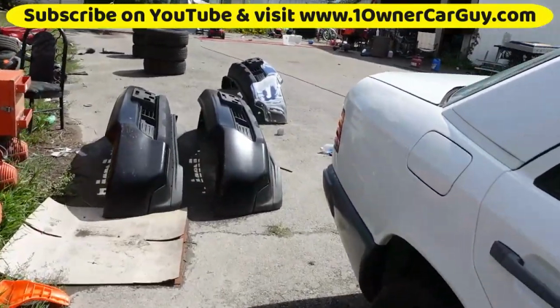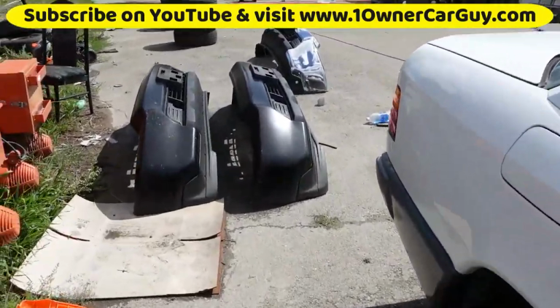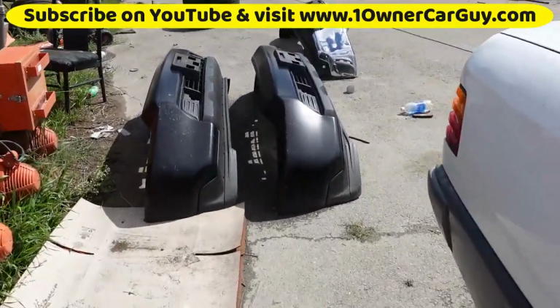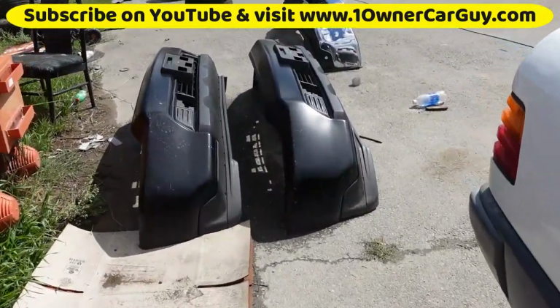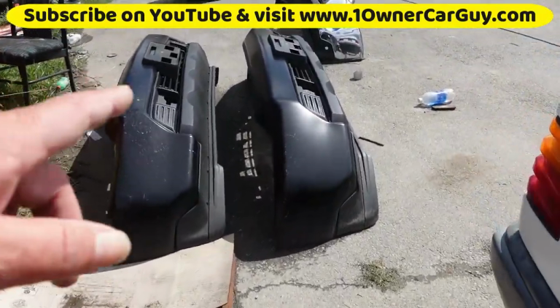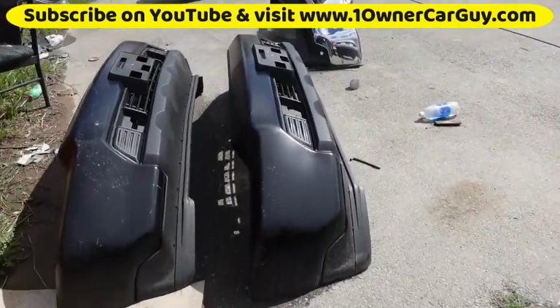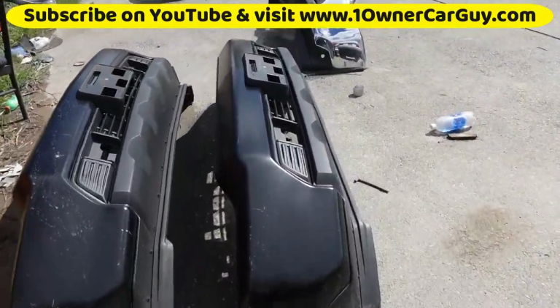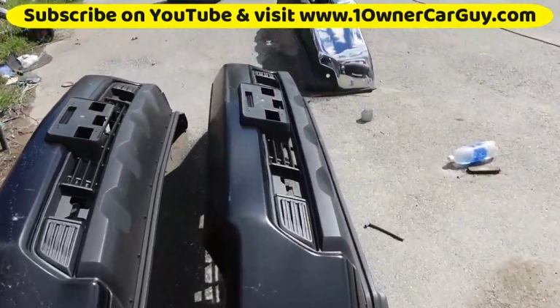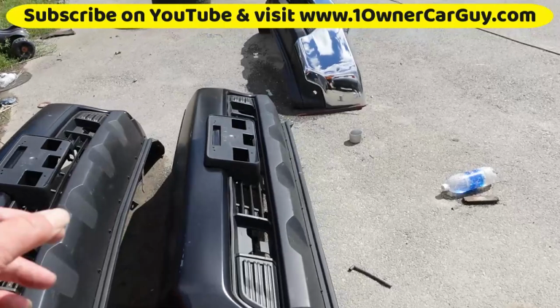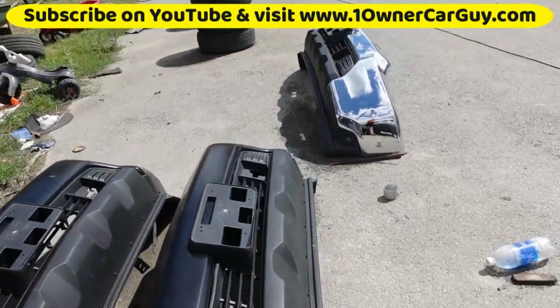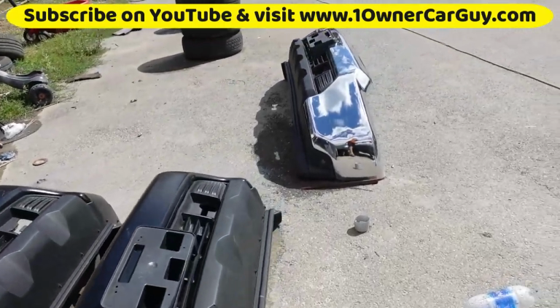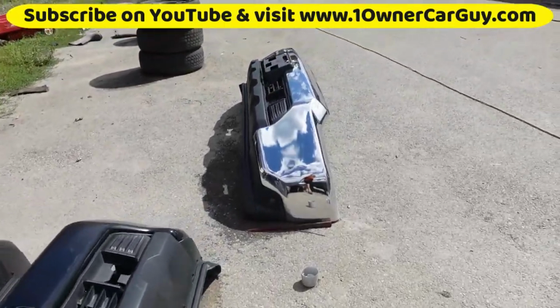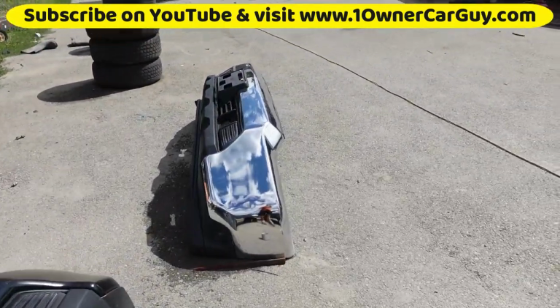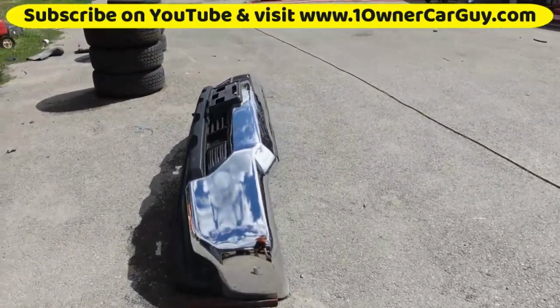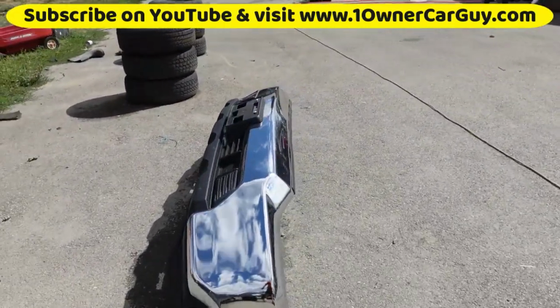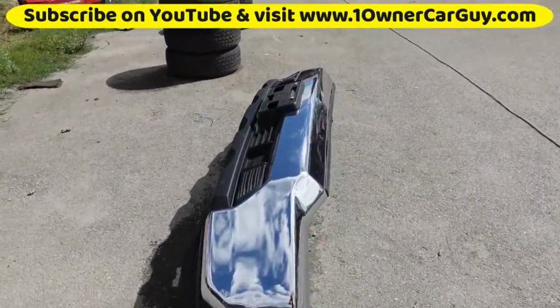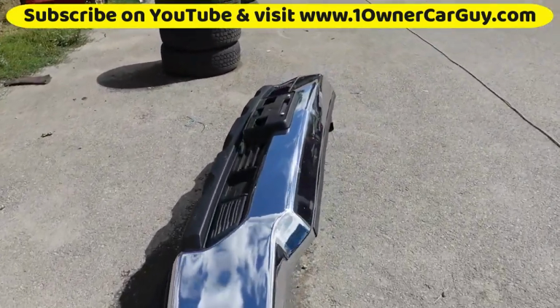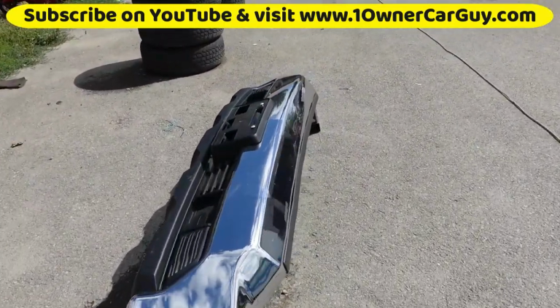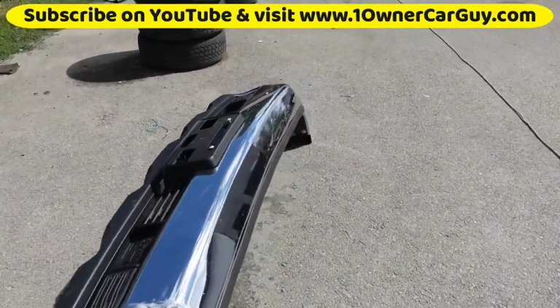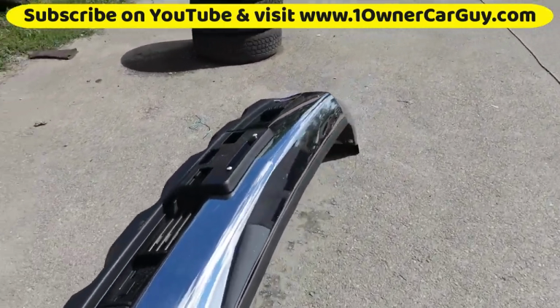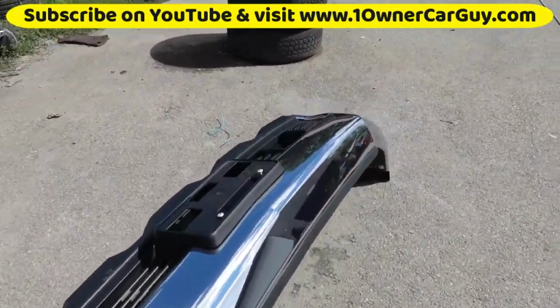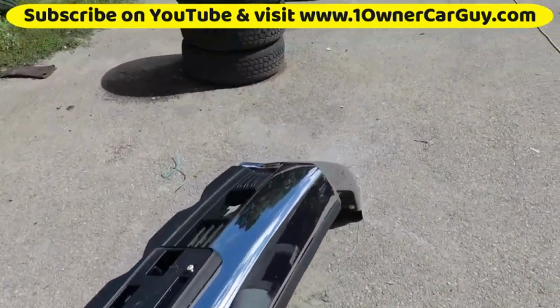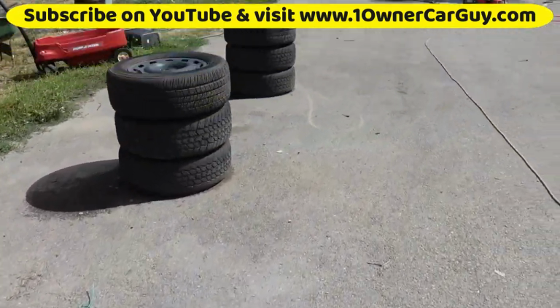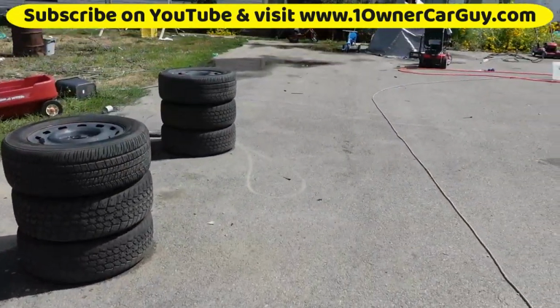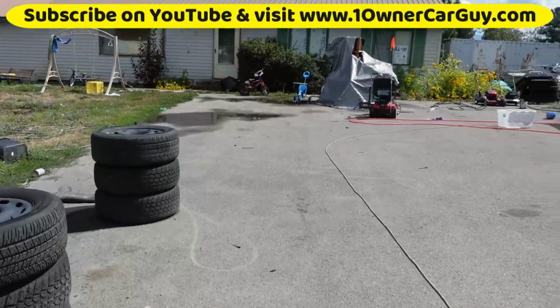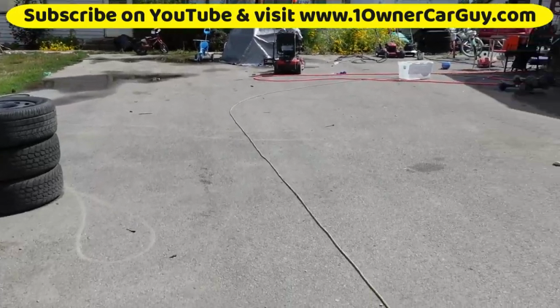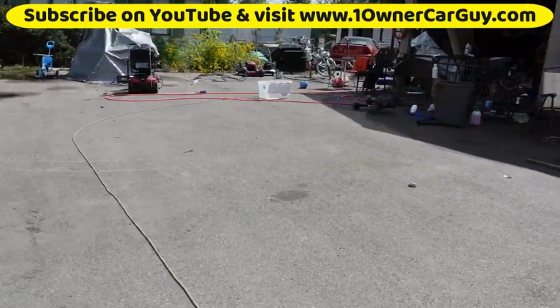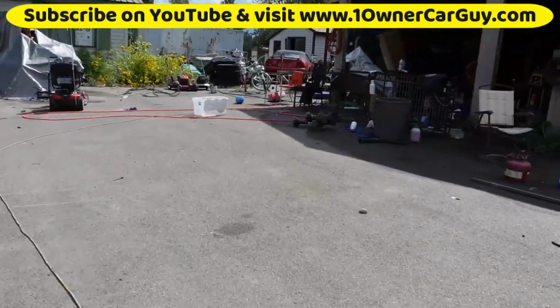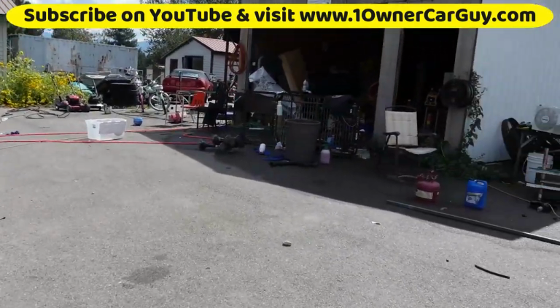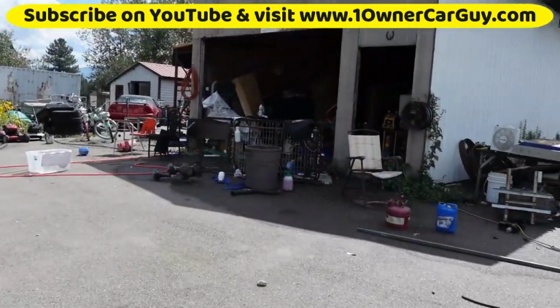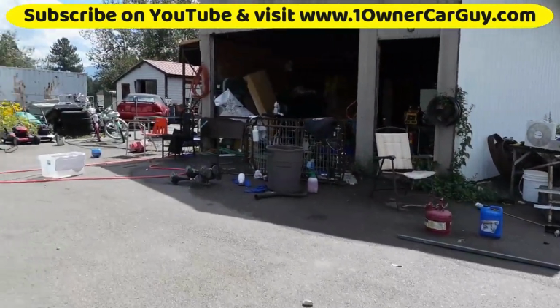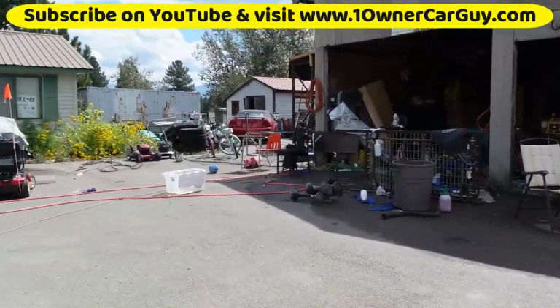We're also going to package these up — I've got so many. We got to package some up, get them all cardboarded up, and figure out how much it's going to cost to ship them, because I want to sell them.